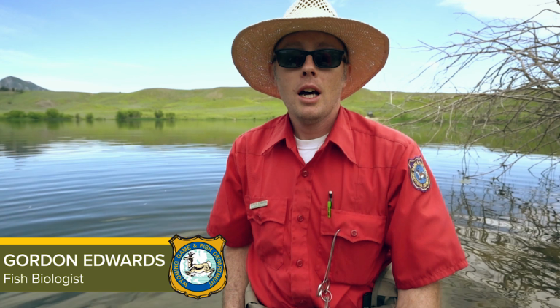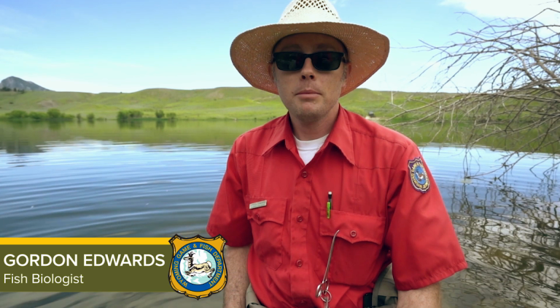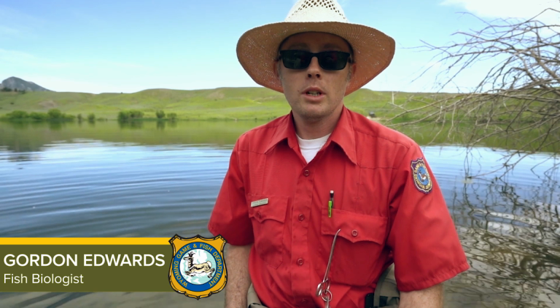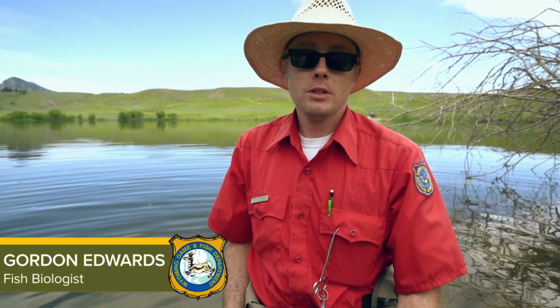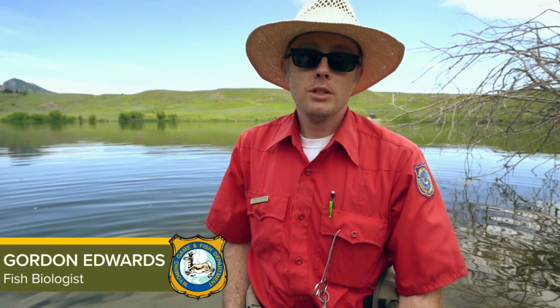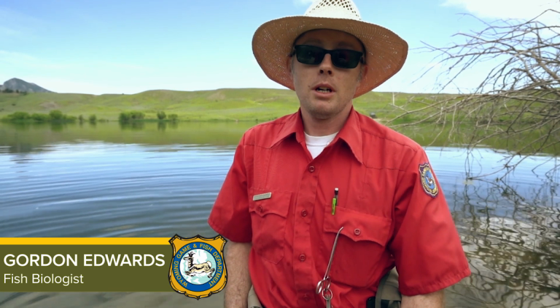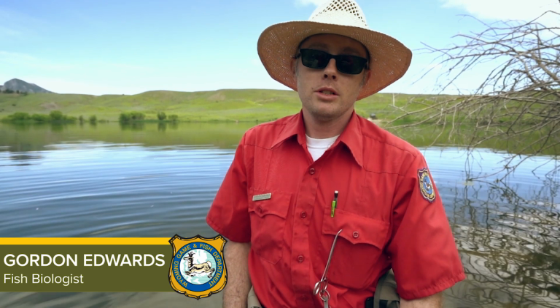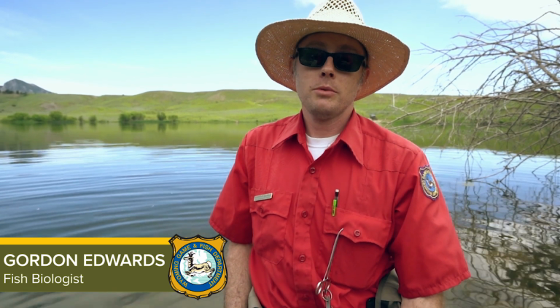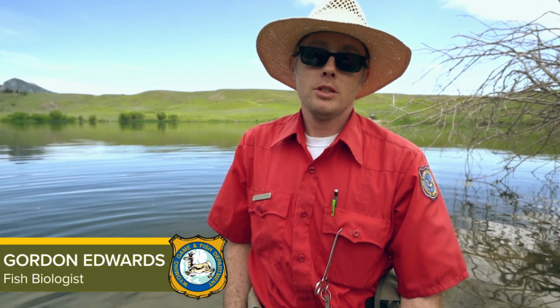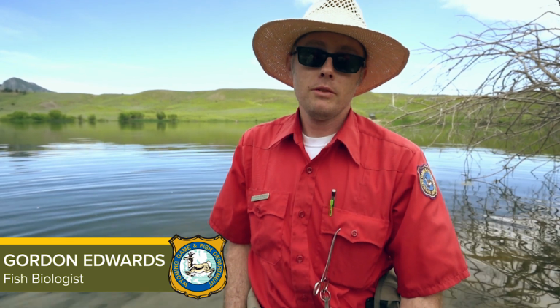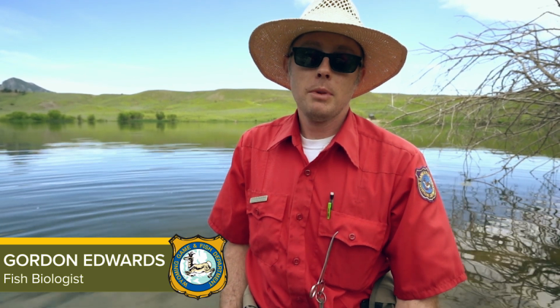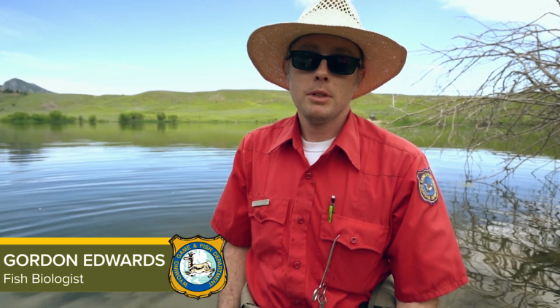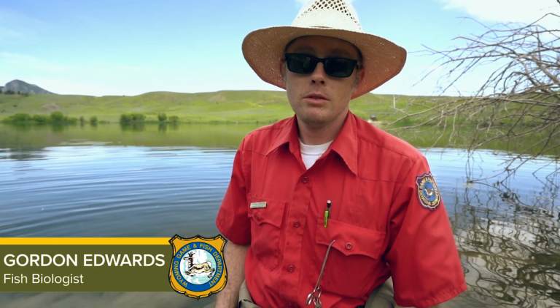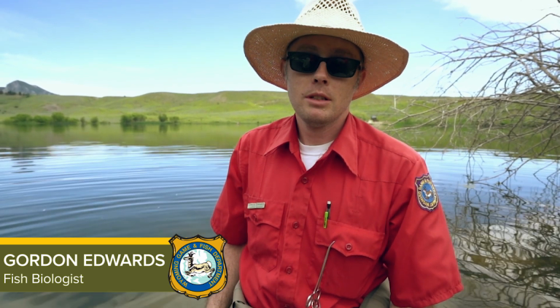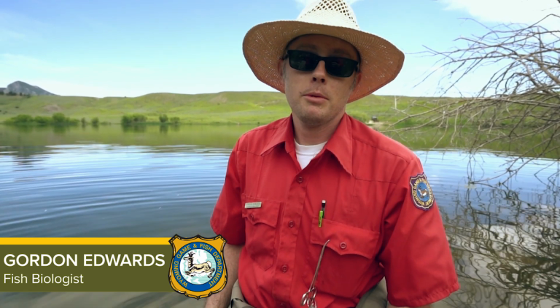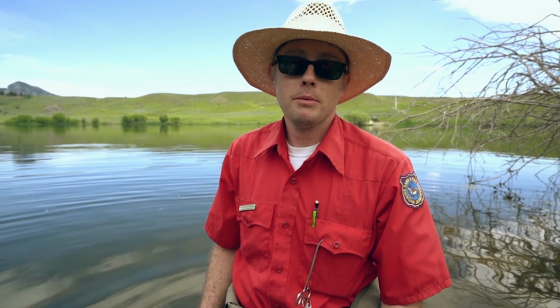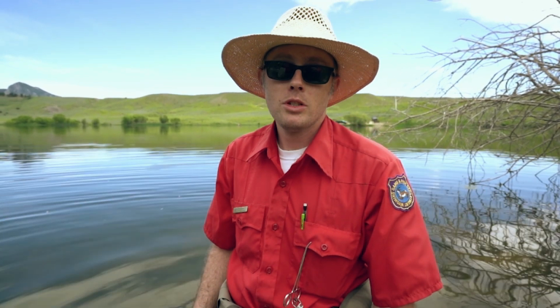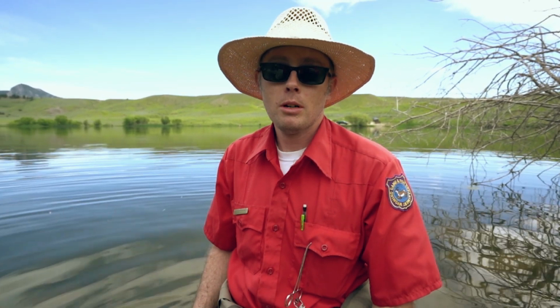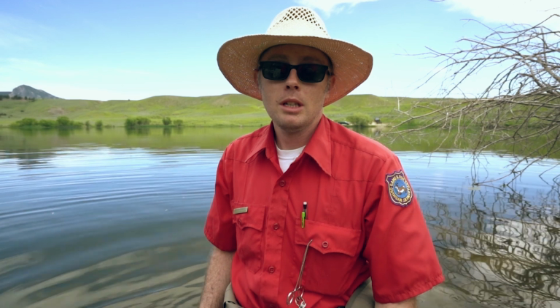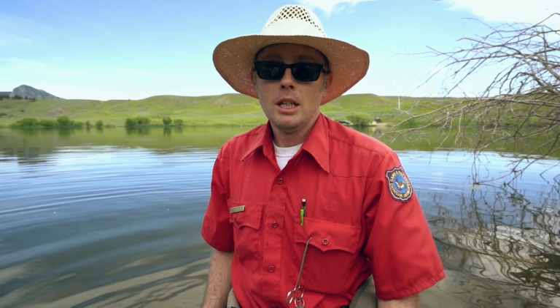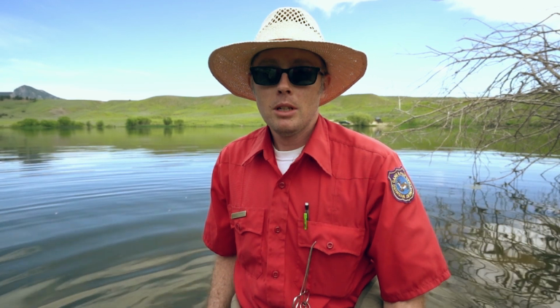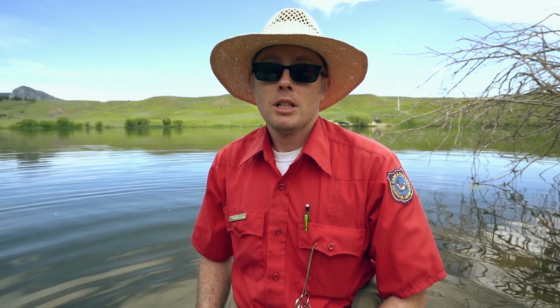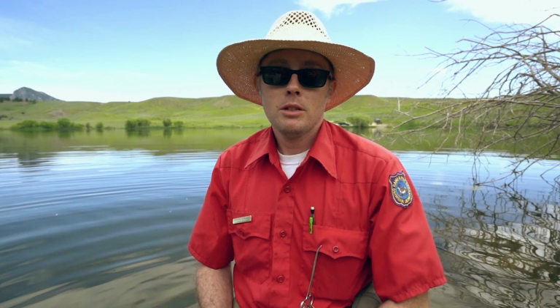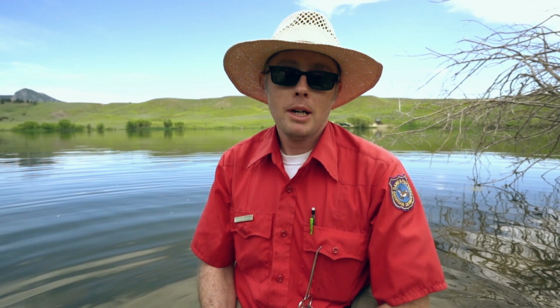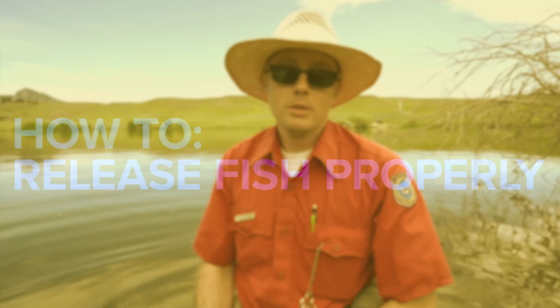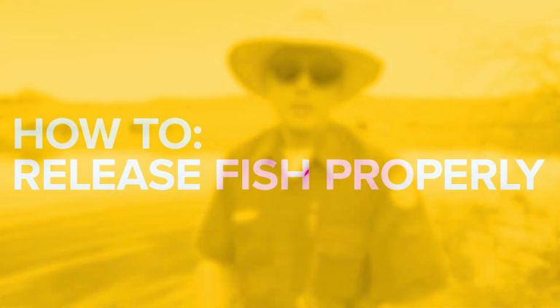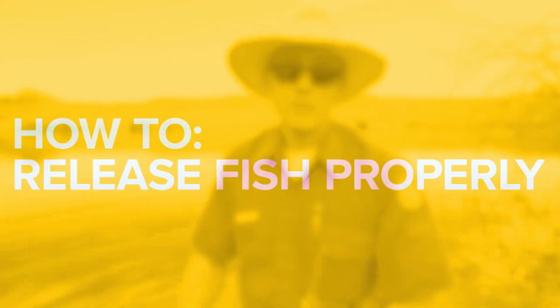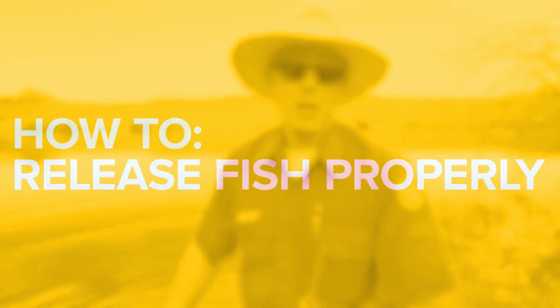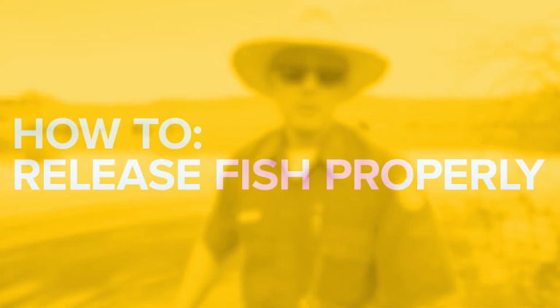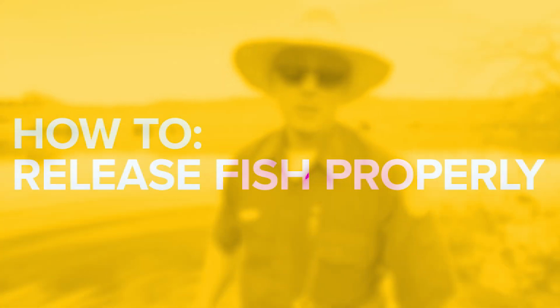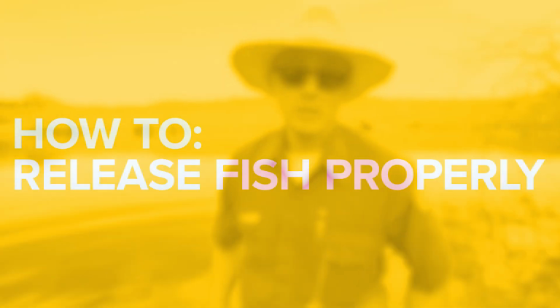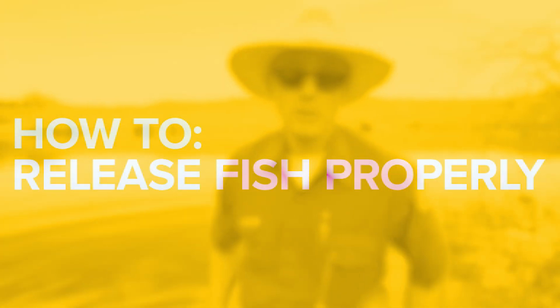Hi, I'm Gordon Edwards, fisheries biologist with the Sheridan Fish Management Crew, Wyoming Game and Fish Department. I'm here to talk to you about releasing fish properly, especially in the summertime.